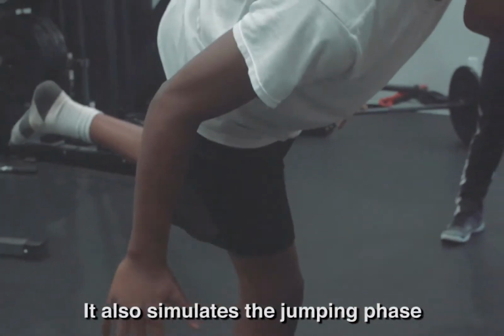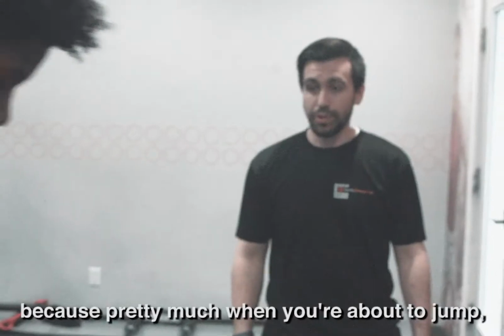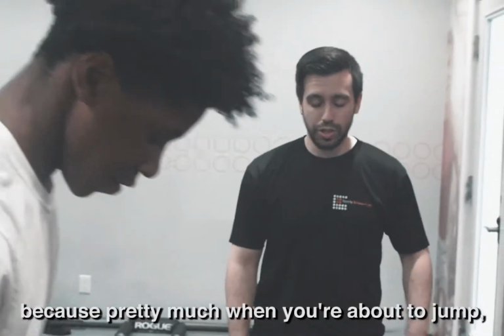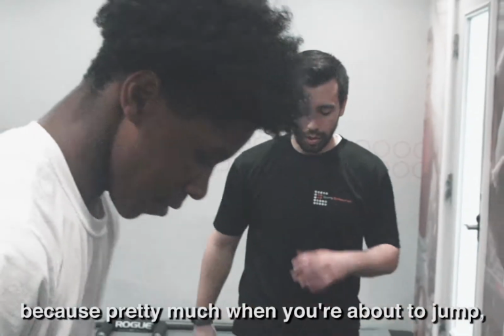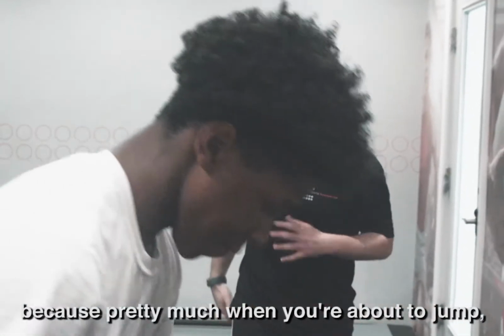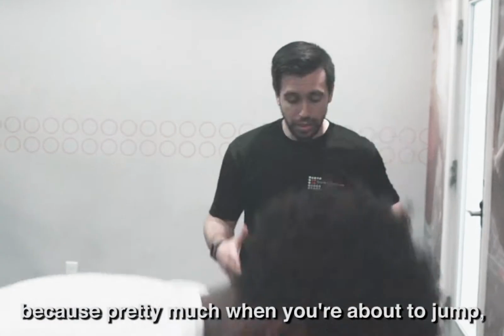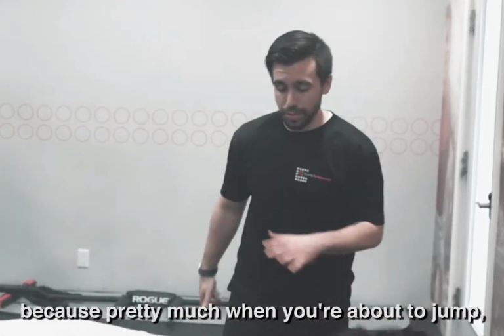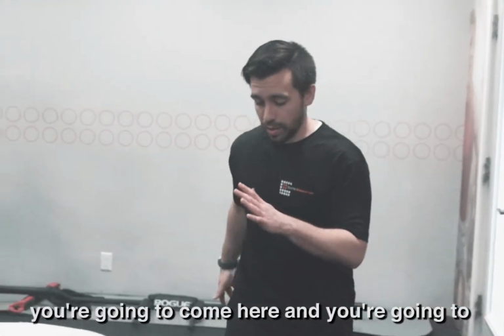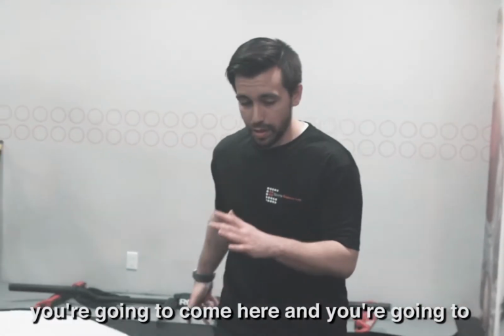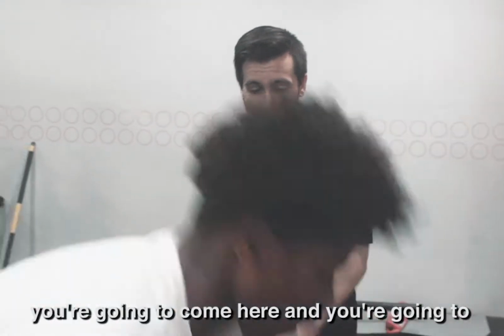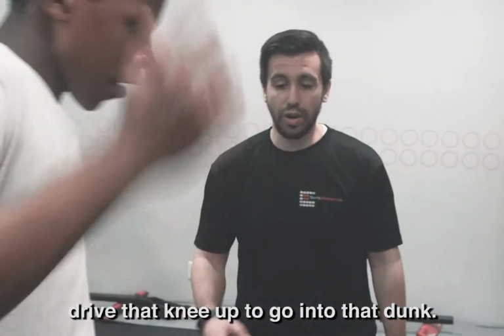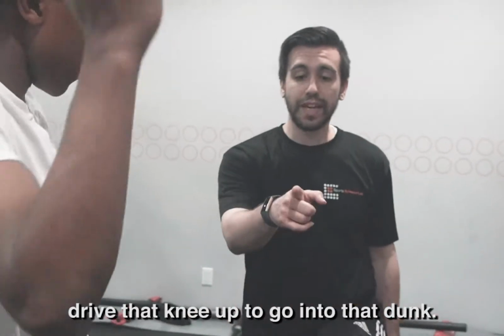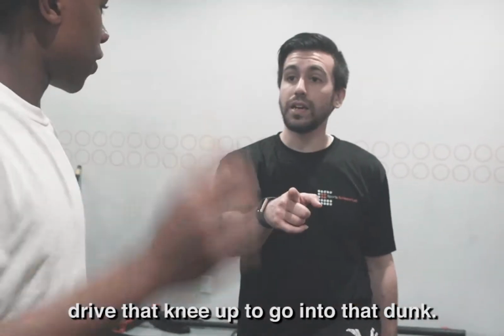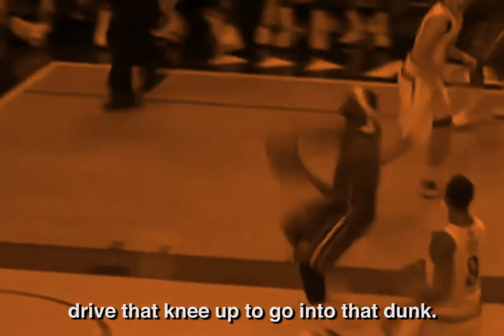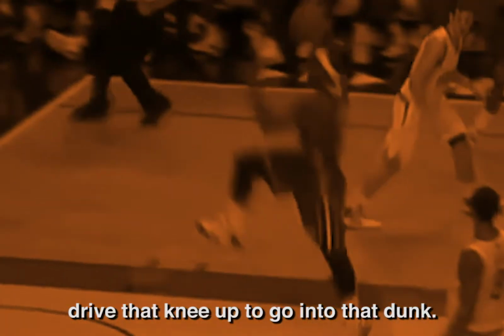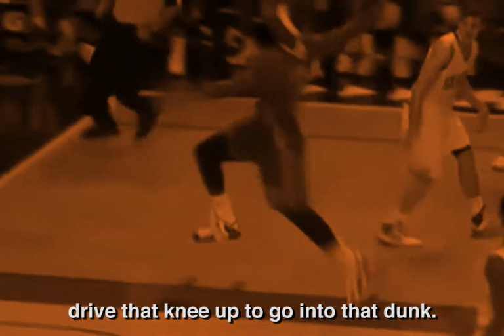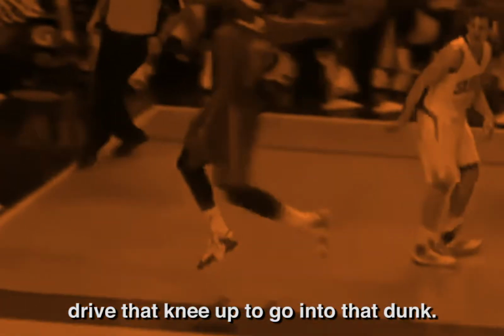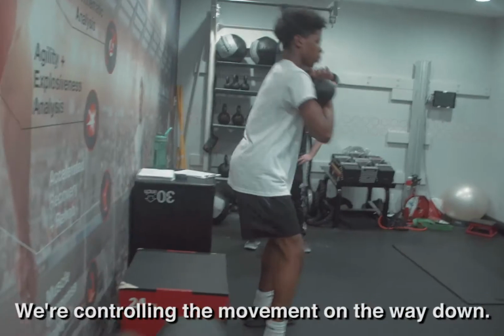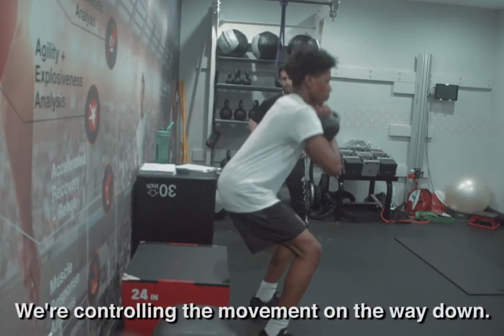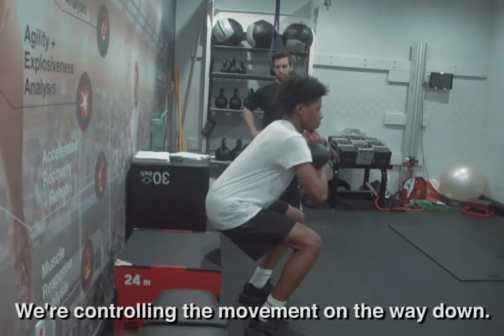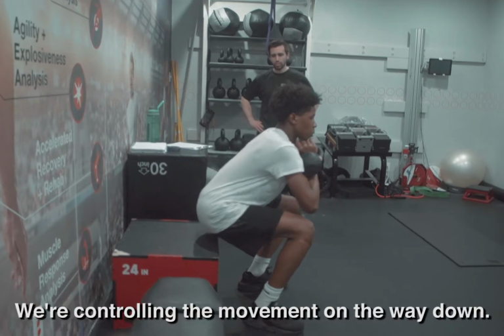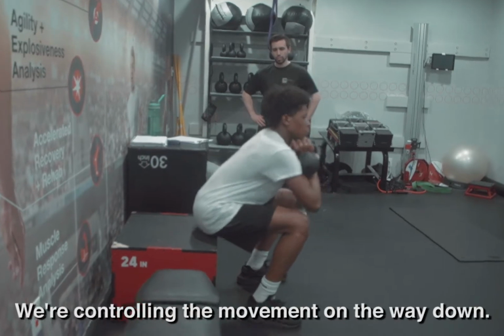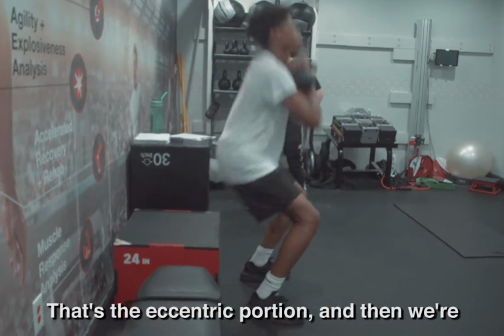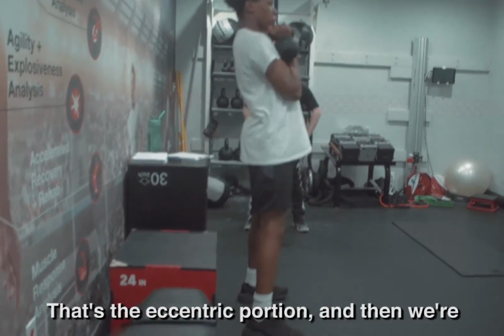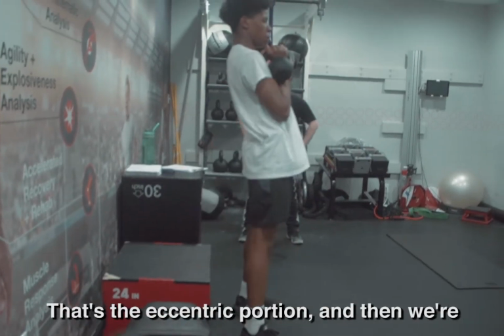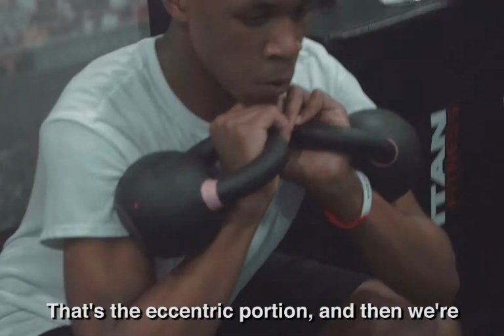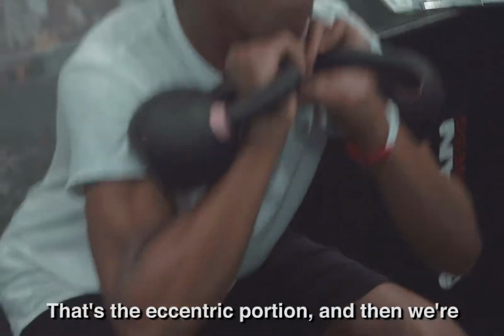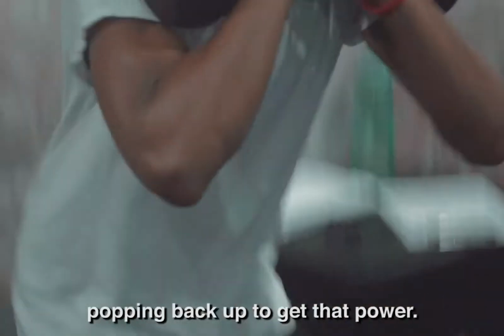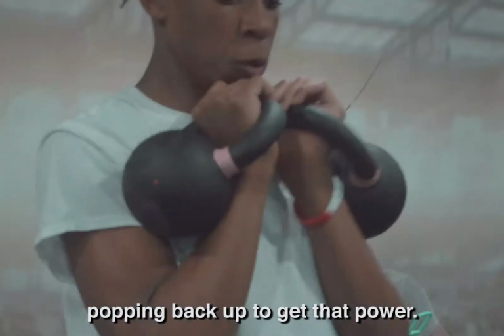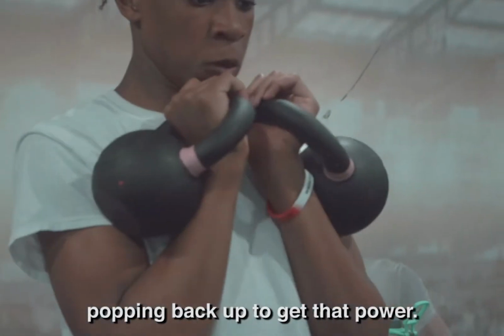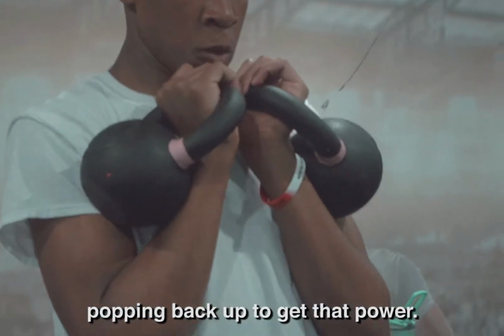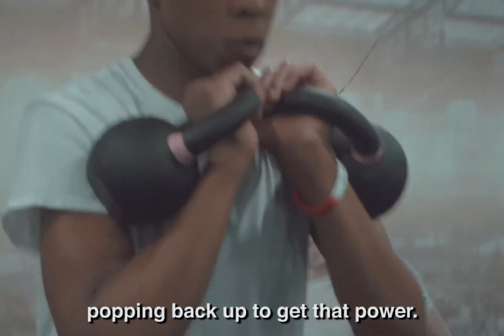Pretty much when you're about to jump, you're going to come here and you're going to drive that knee up to go into that dunk. We're controlling the movement all the way down — that's the eccentric portion — and then we're popping back up to get that power.